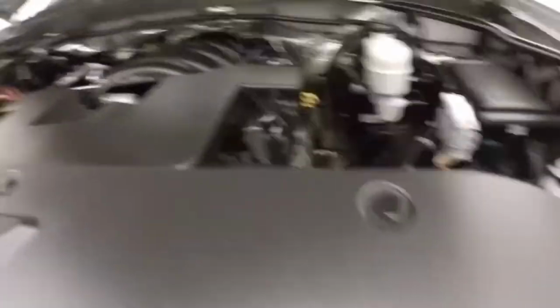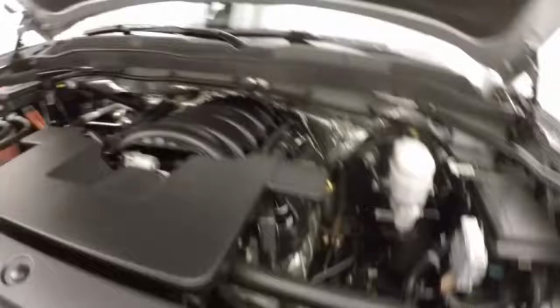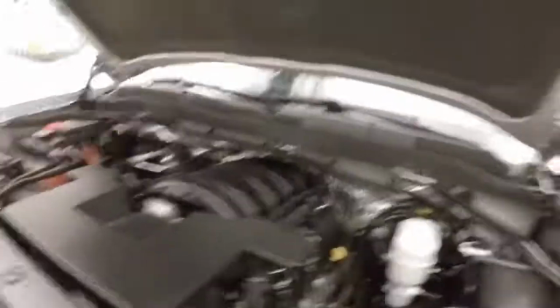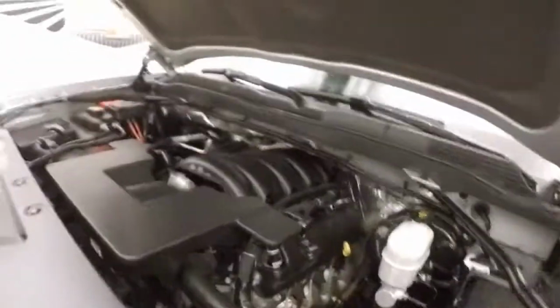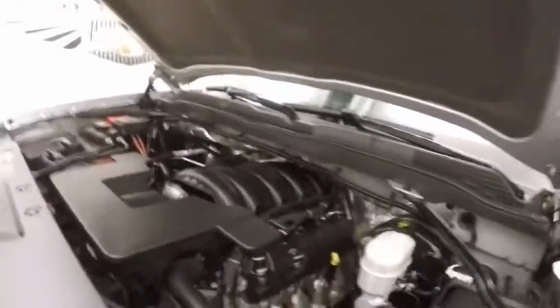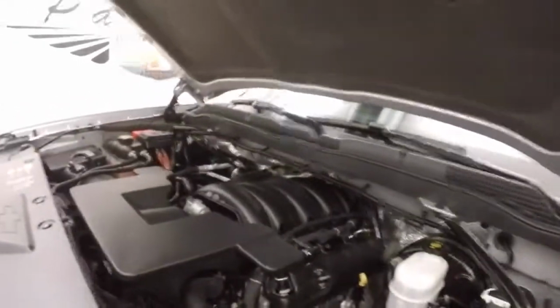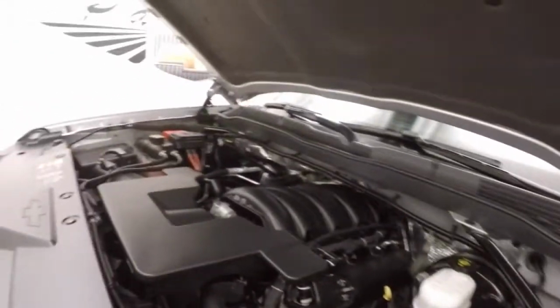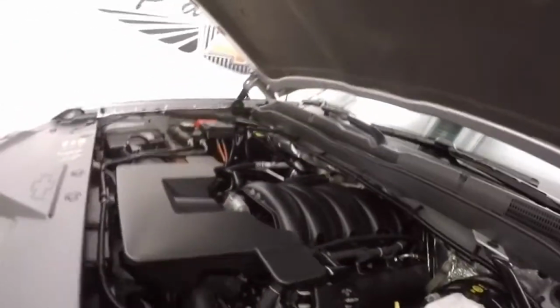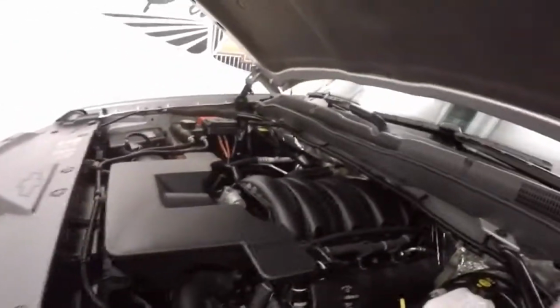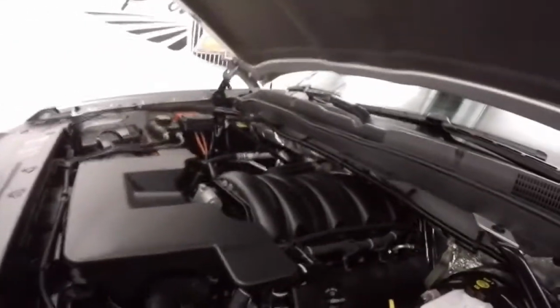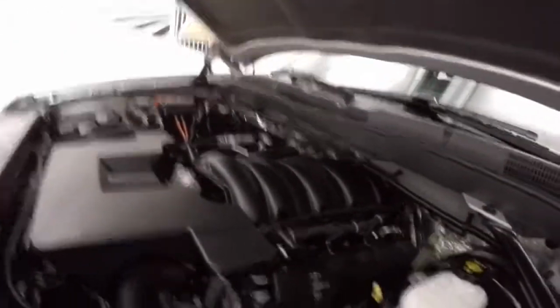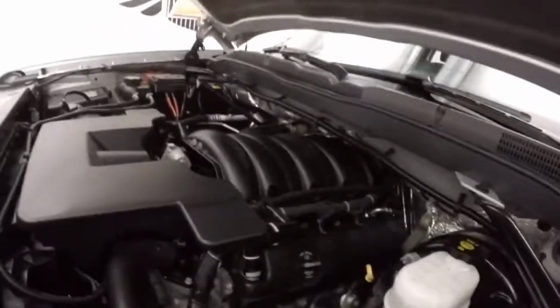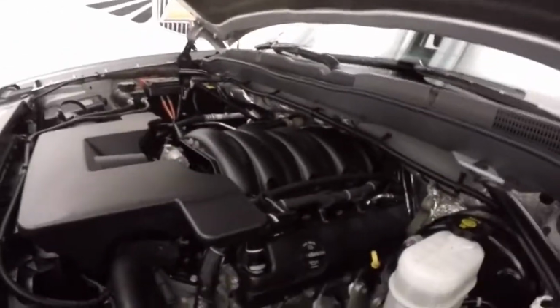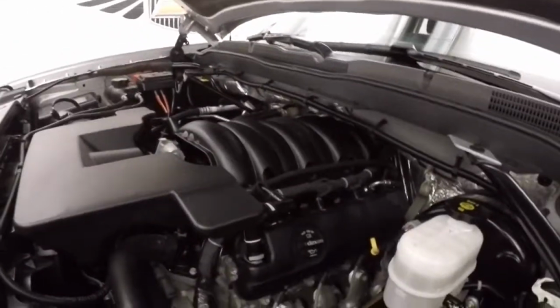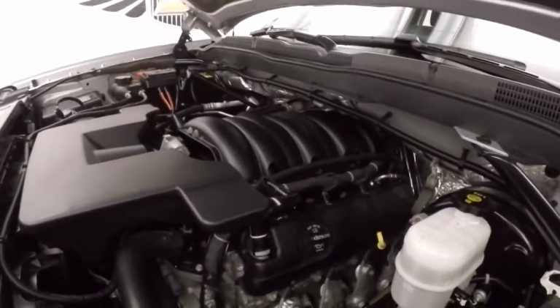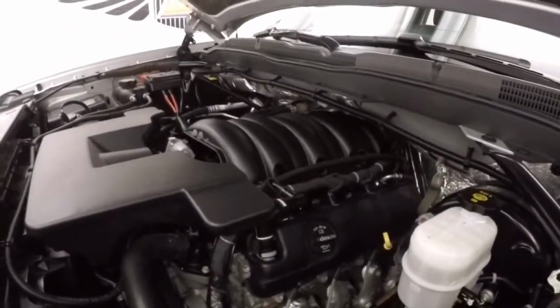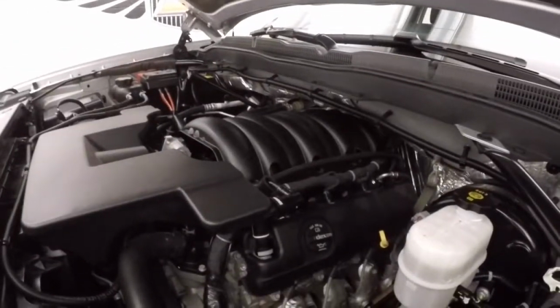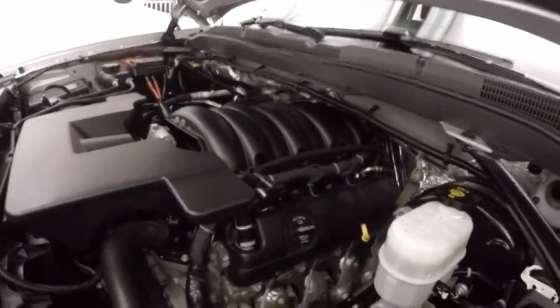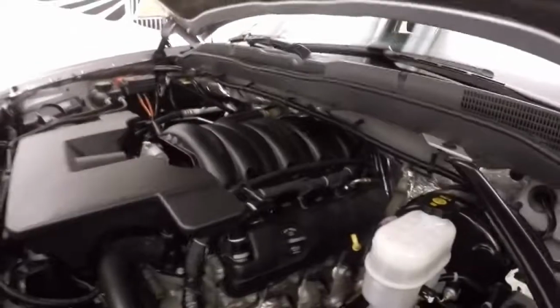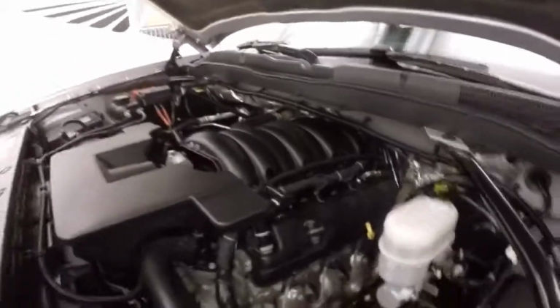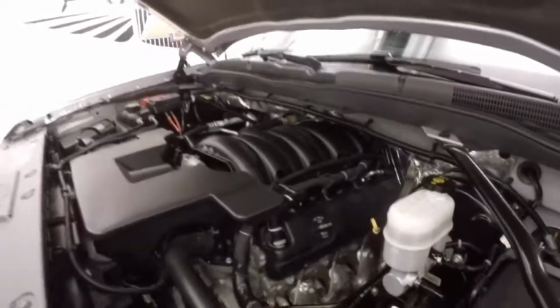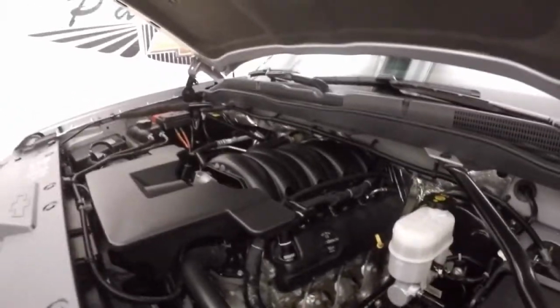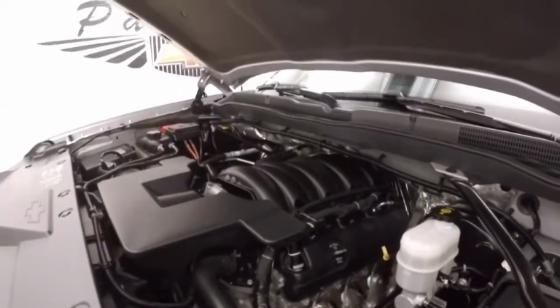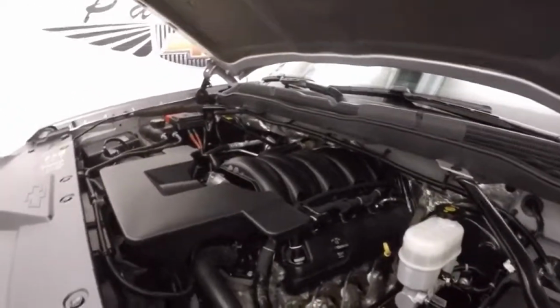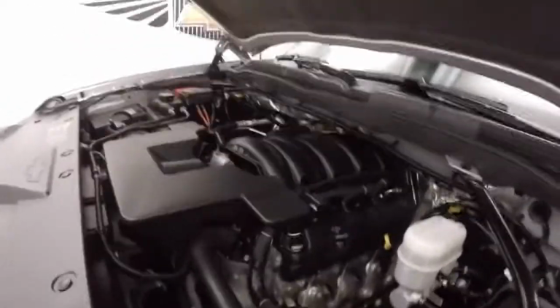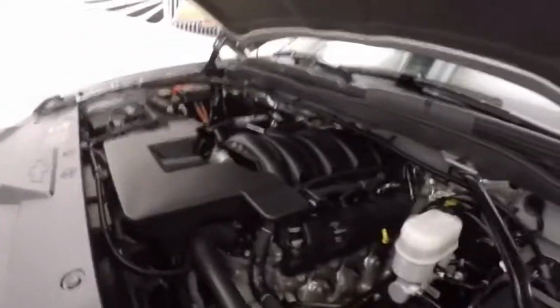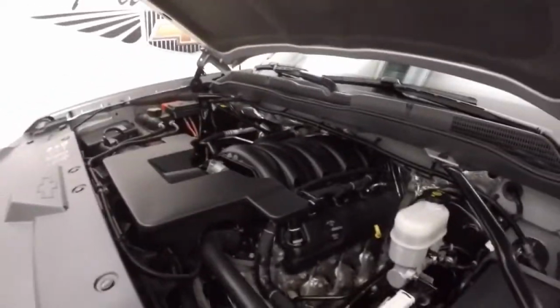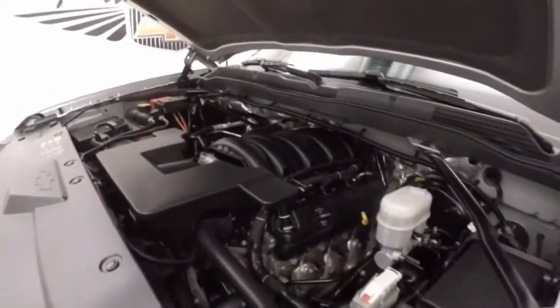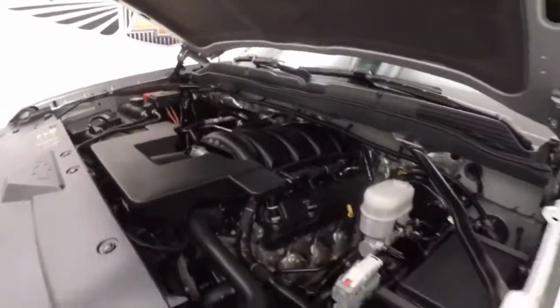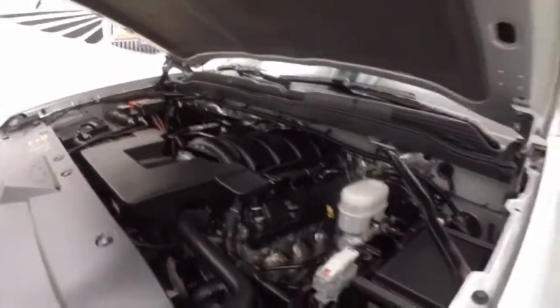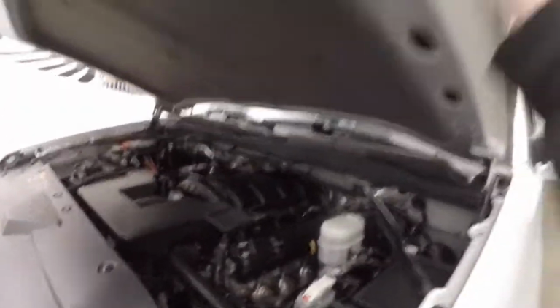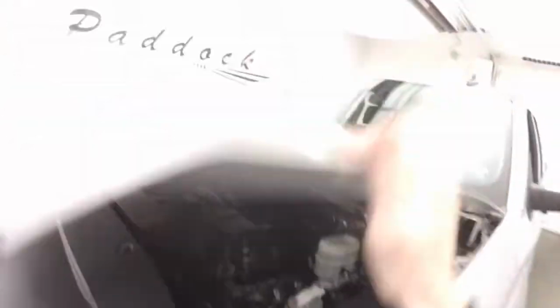Under the hood it's a 5.3 liter V8 — nice and strong, nice and quiet, tons of power. Ready to get you through anything or haul anything.